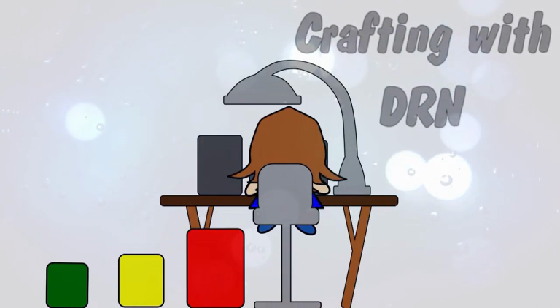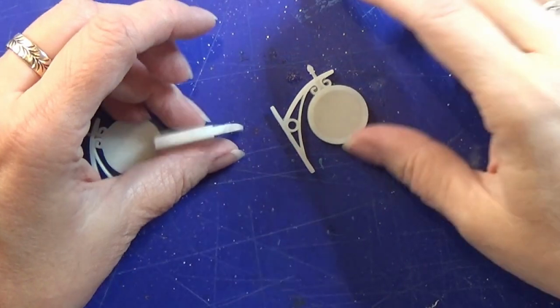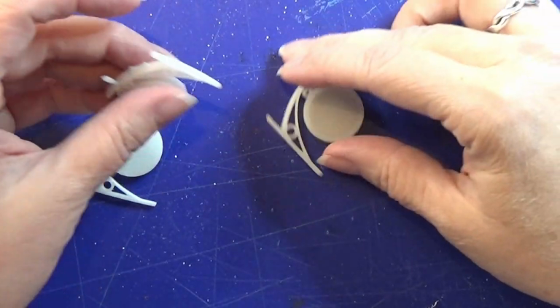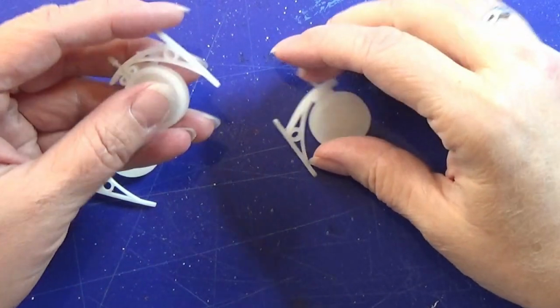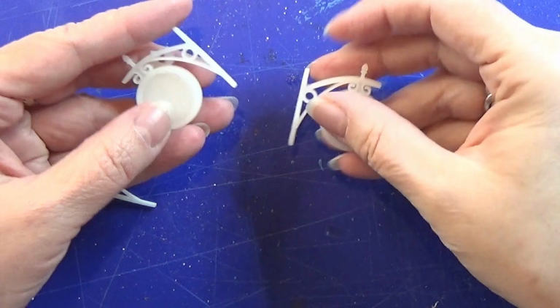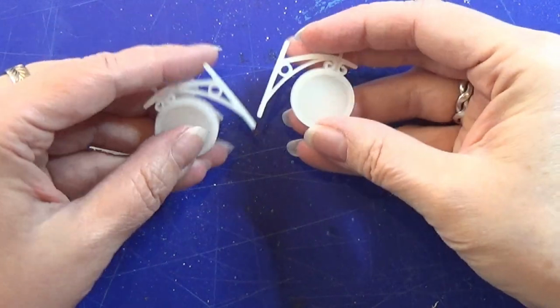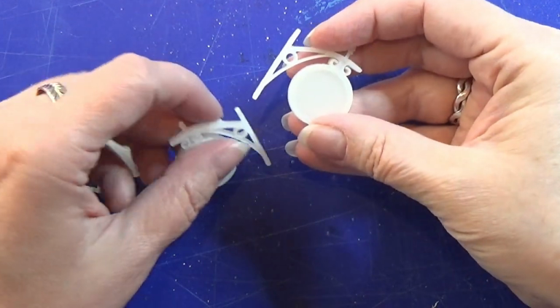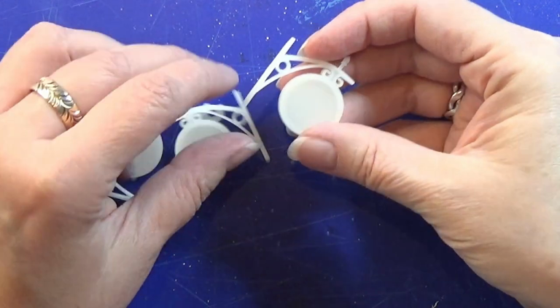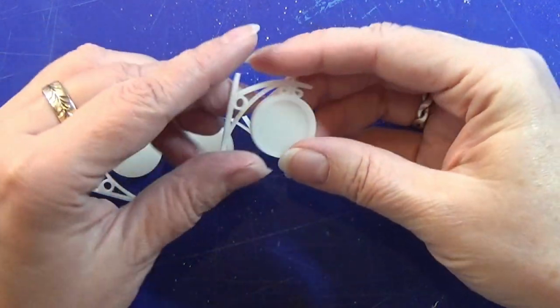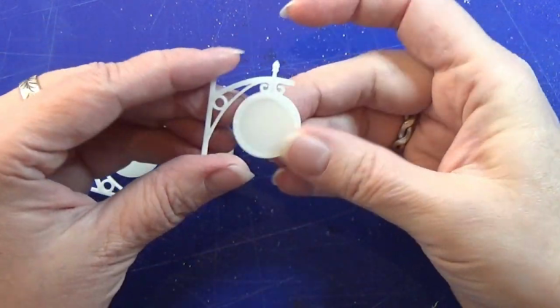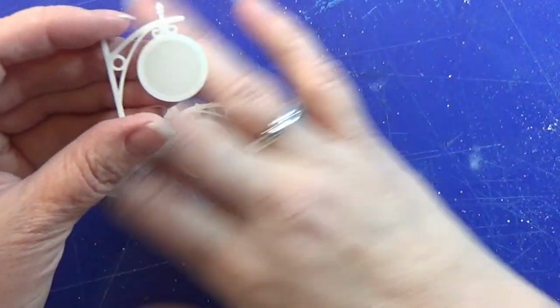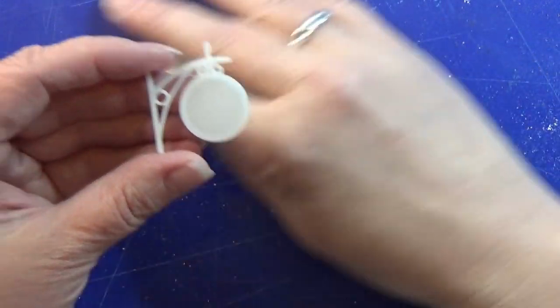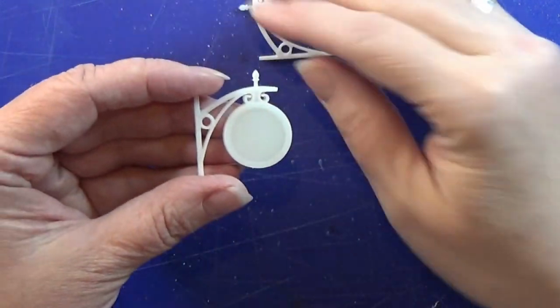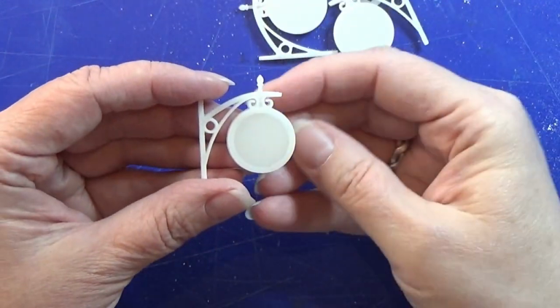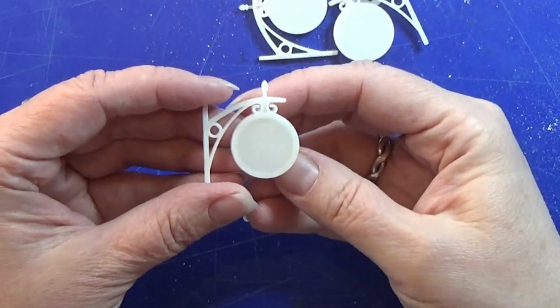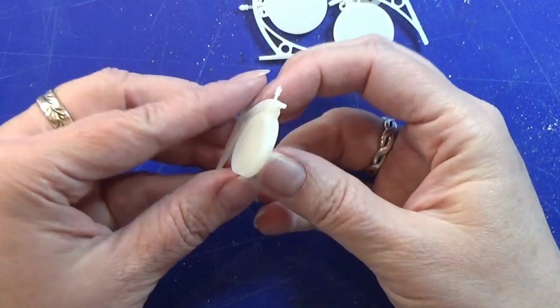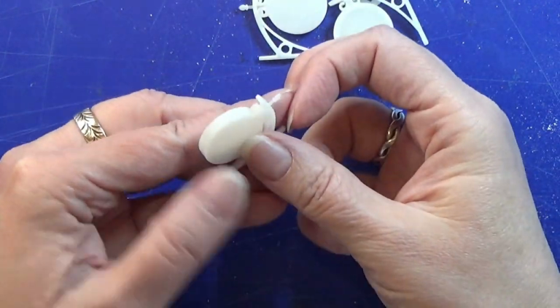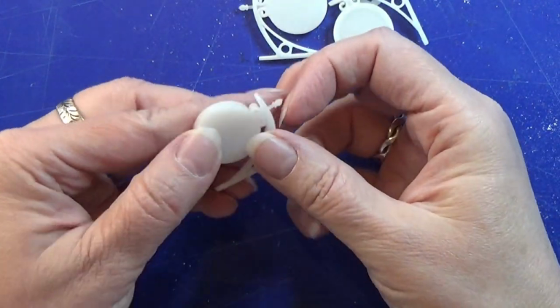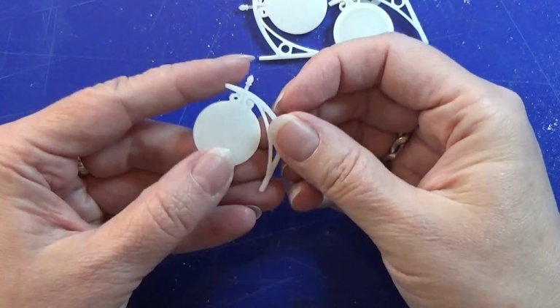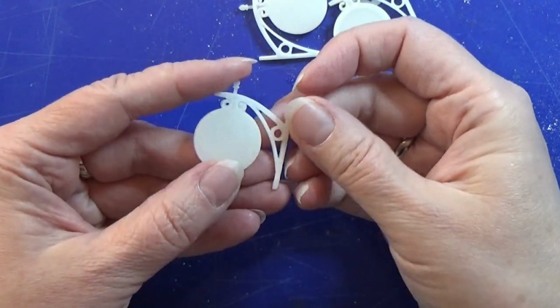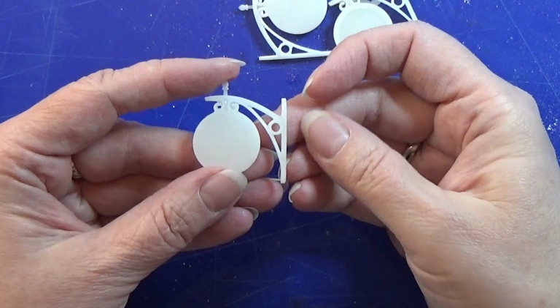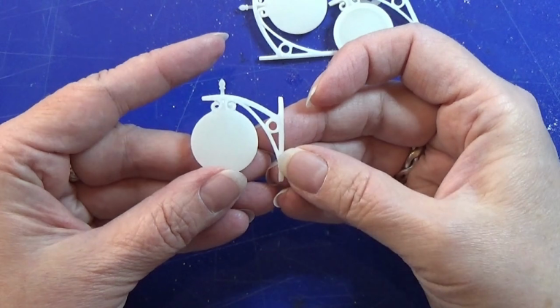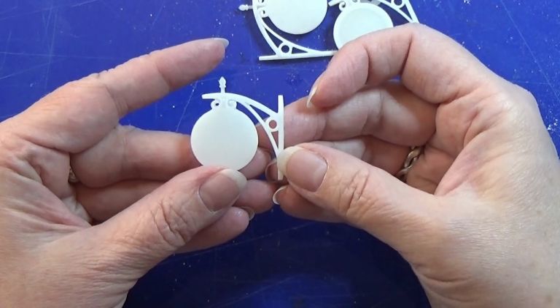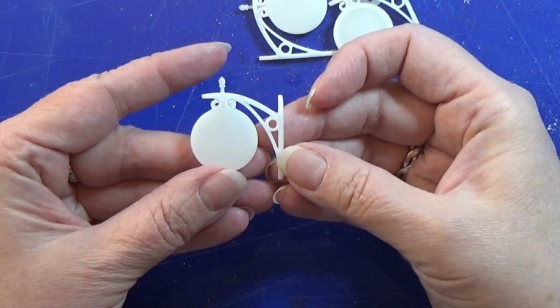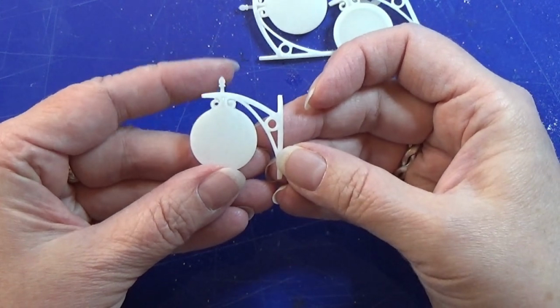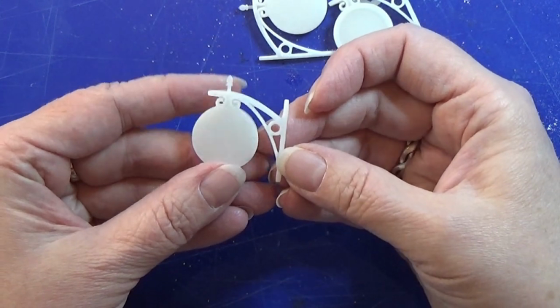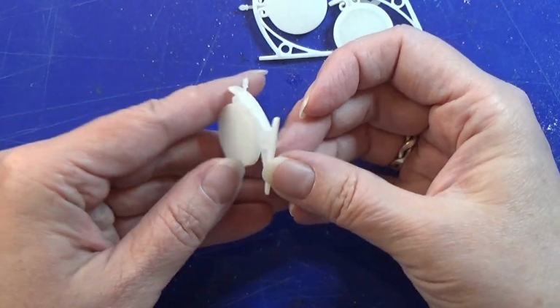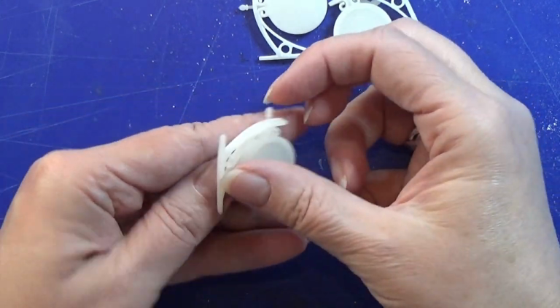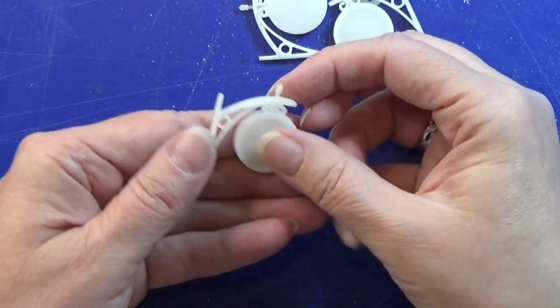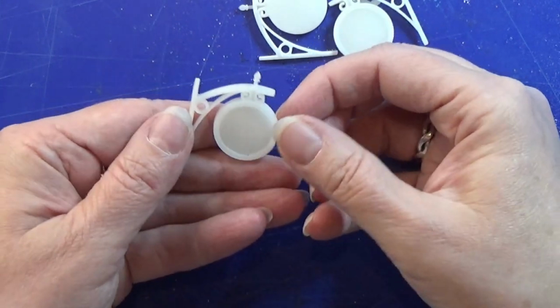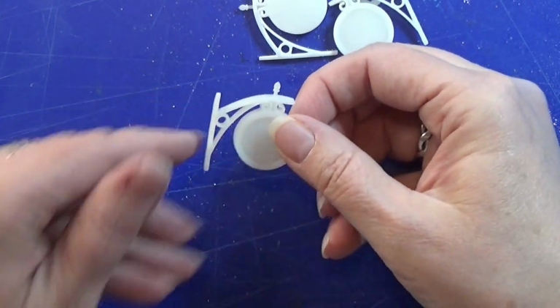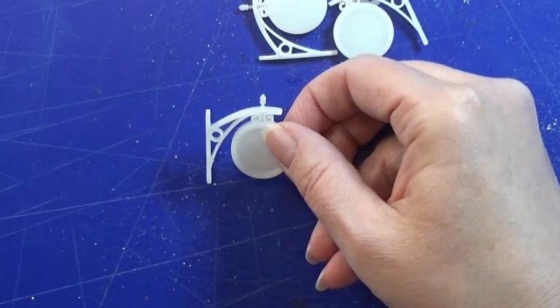Hello everyone. I designed these clocks in Fusion 360. I actually think they're called train station clocks.